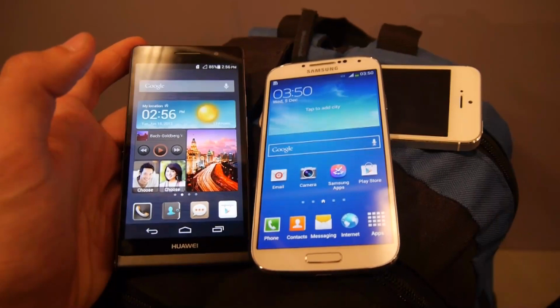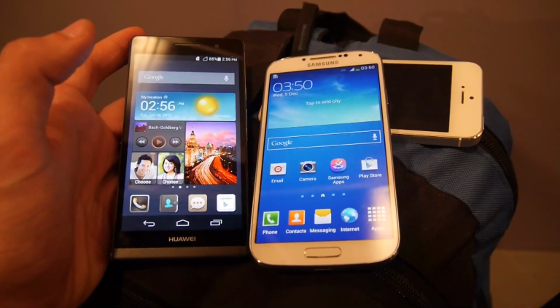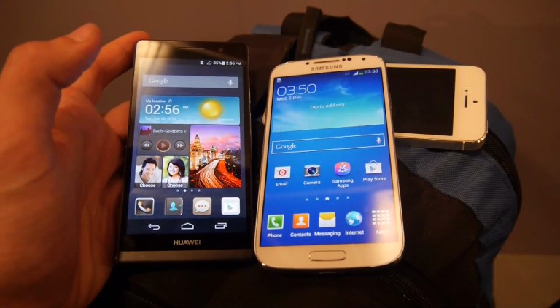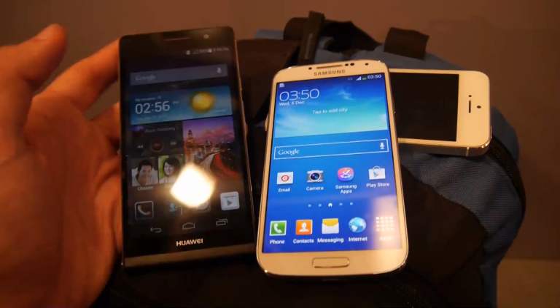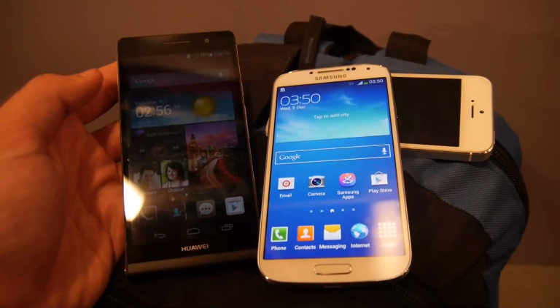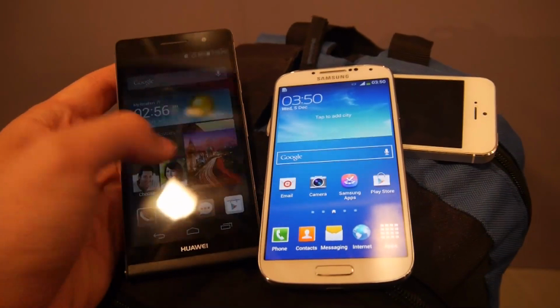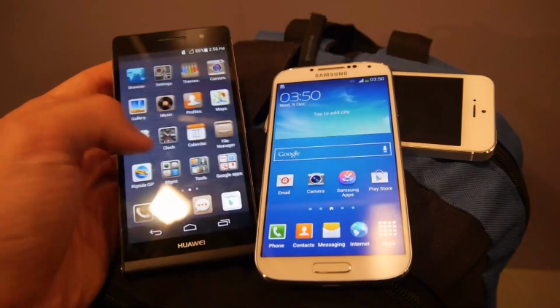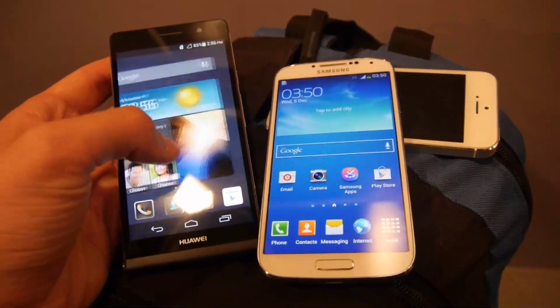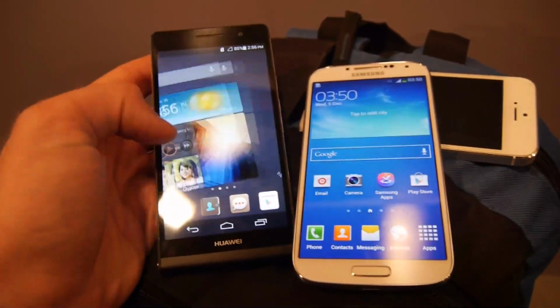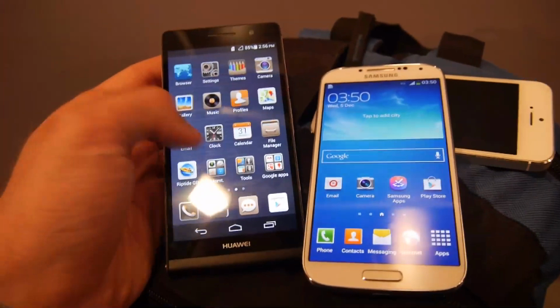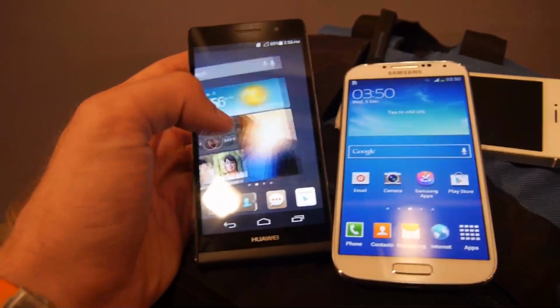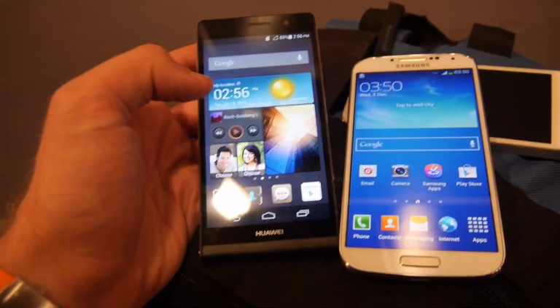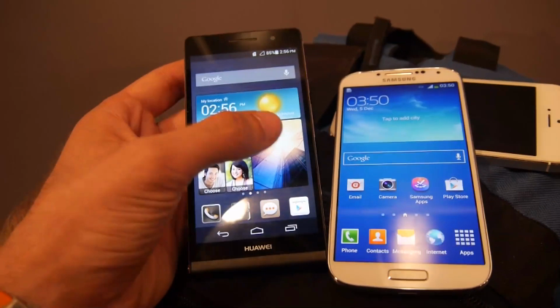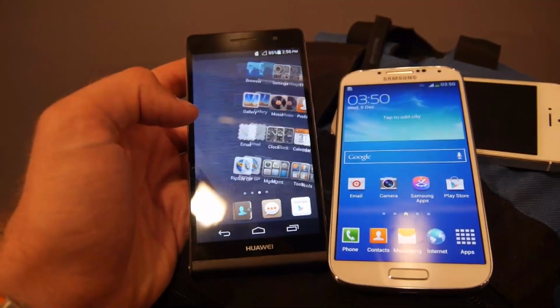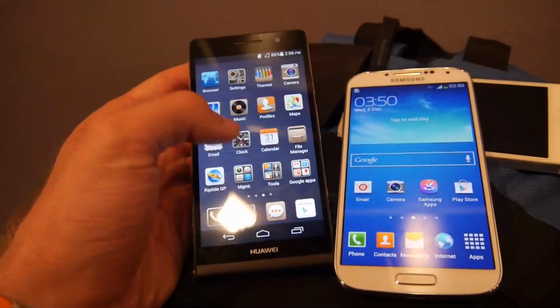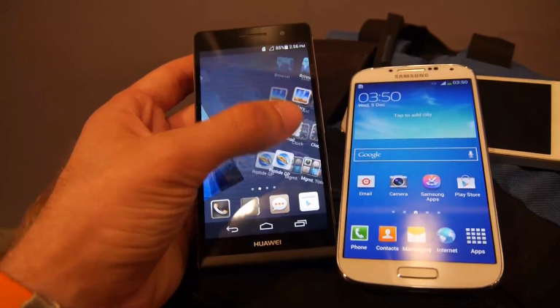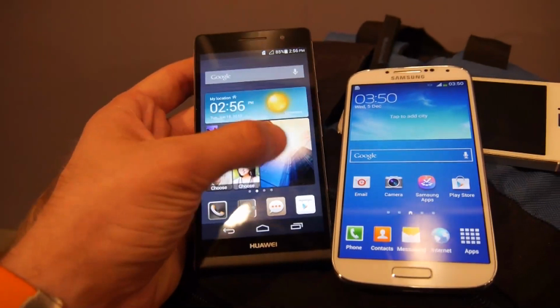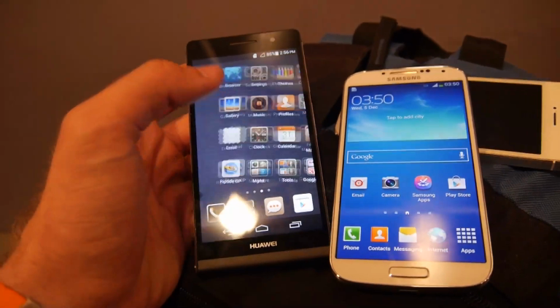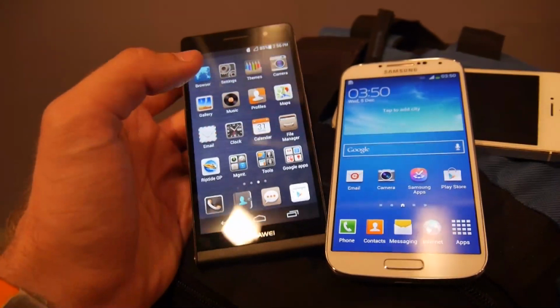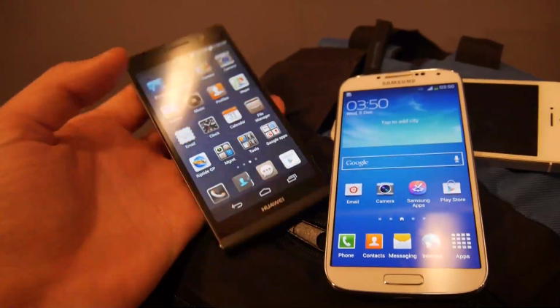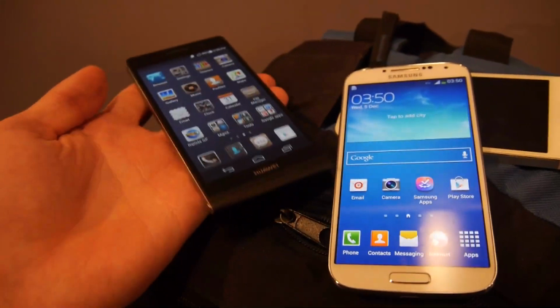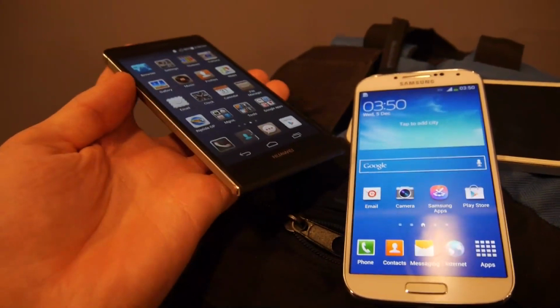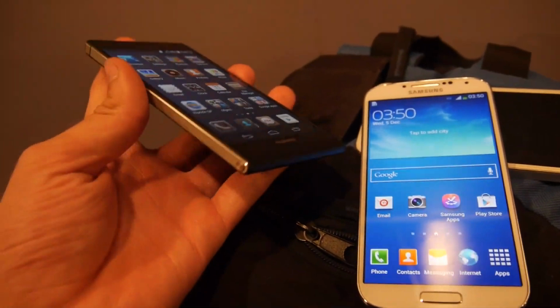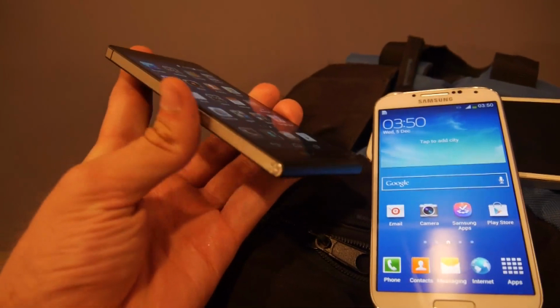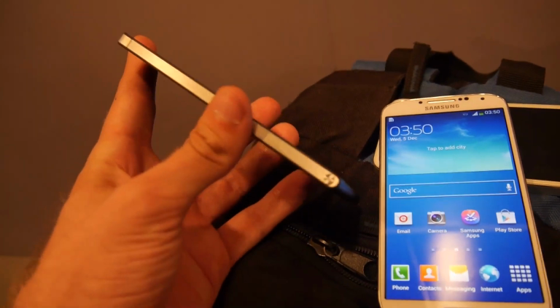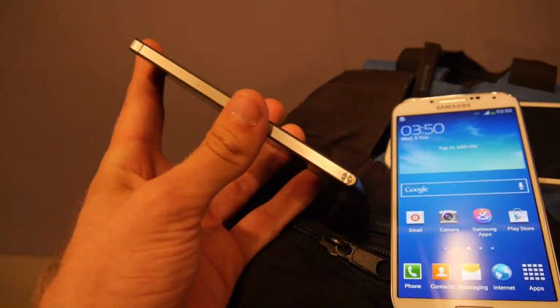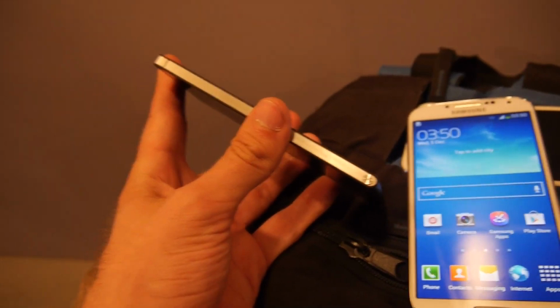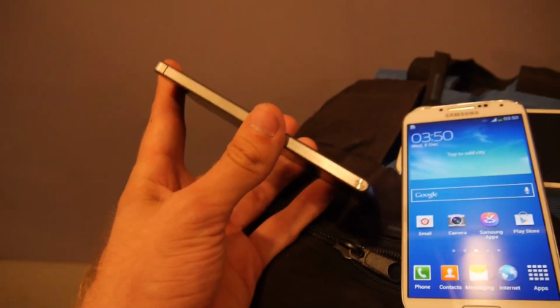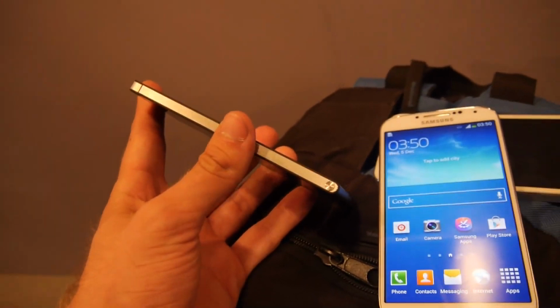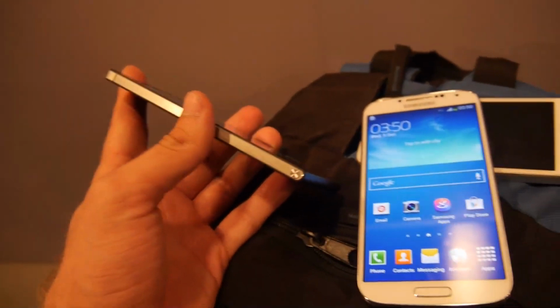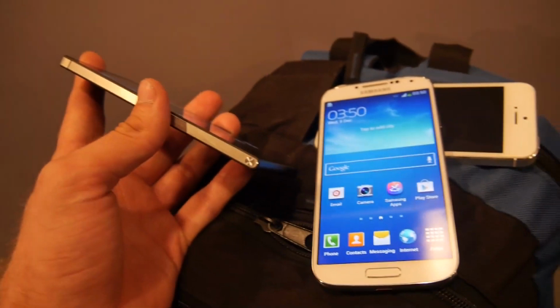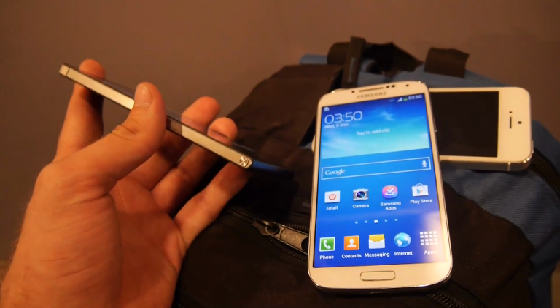Welcome to Anality with the brand new Huawei Ascend P6, which is the latest addition to the Huawei Ascend P series. This is the slimmest smartphone in the world, and we will do a comparison with the Samsung Galaxy S4 — and the iPhone 5 in the next video.